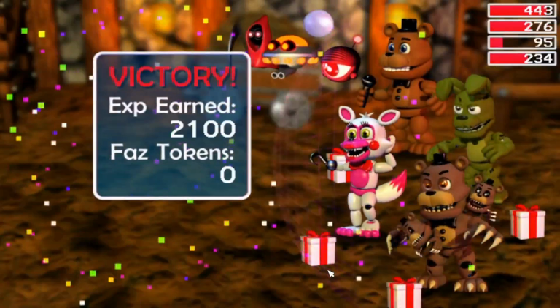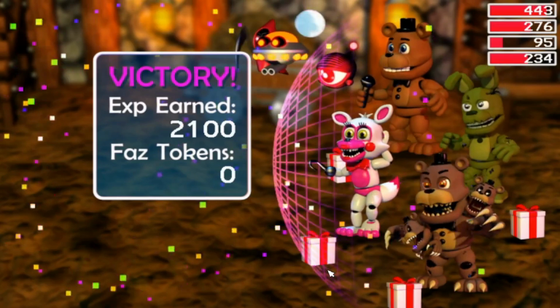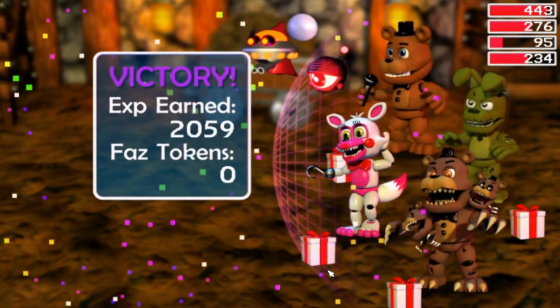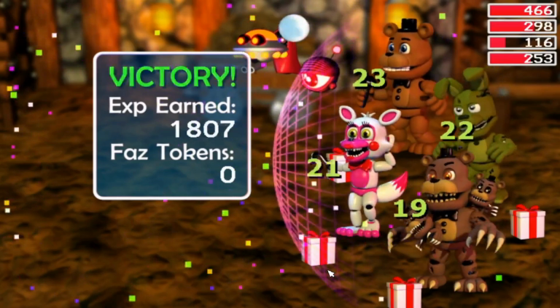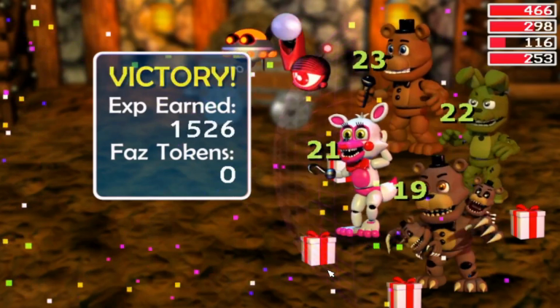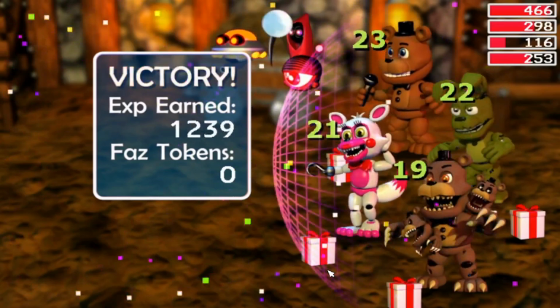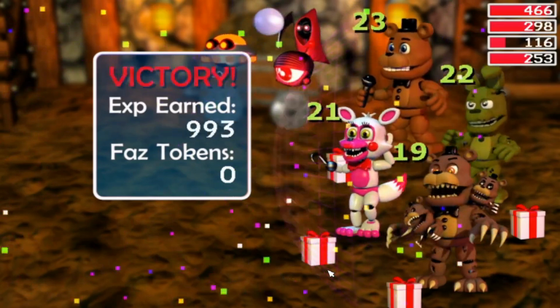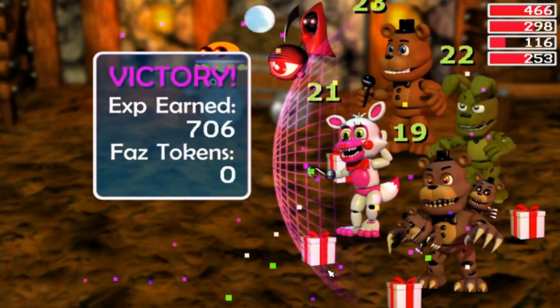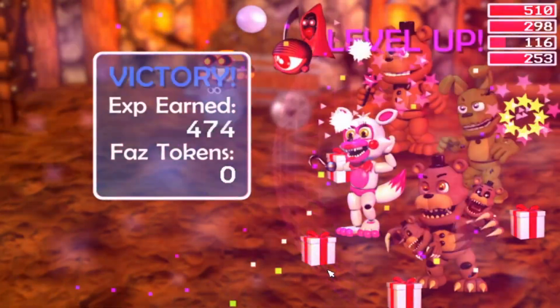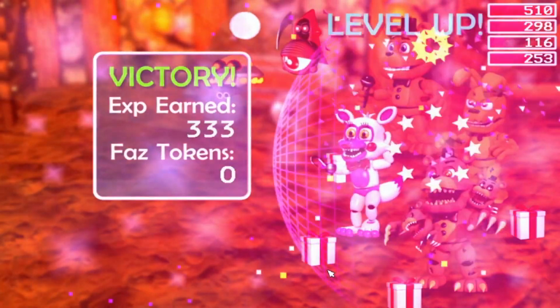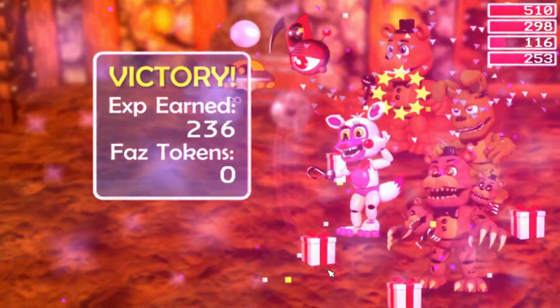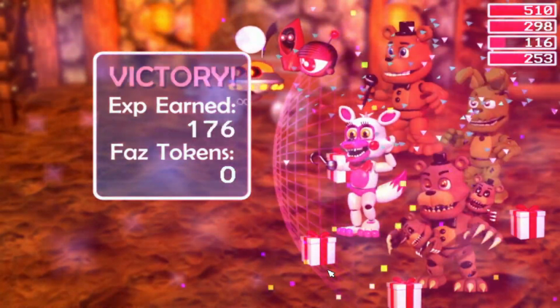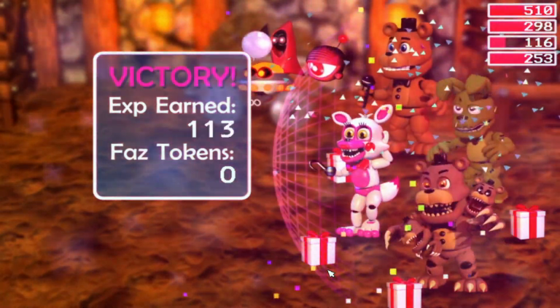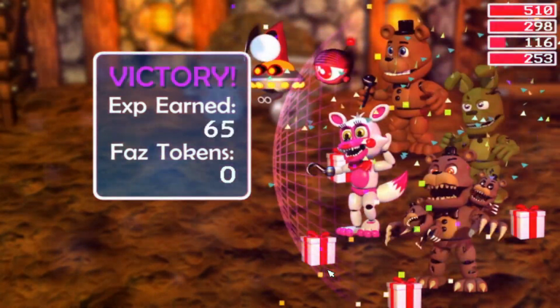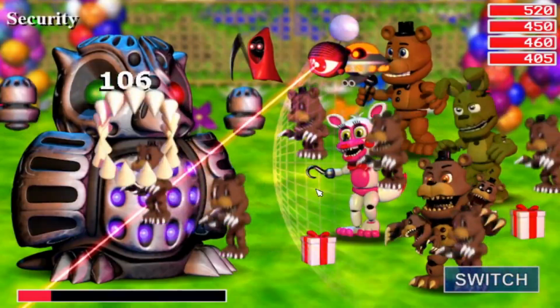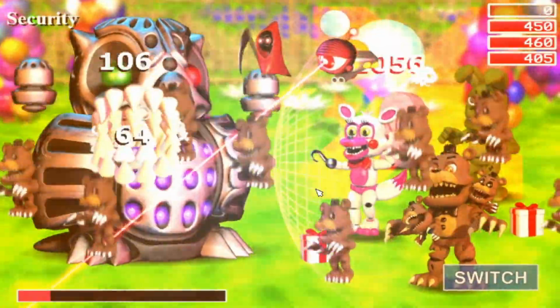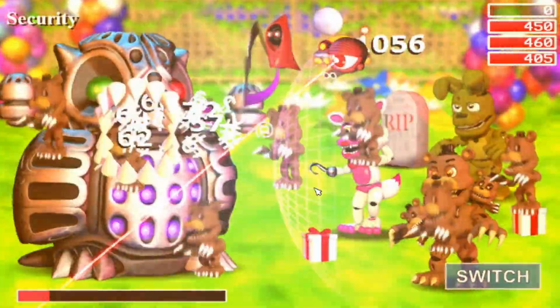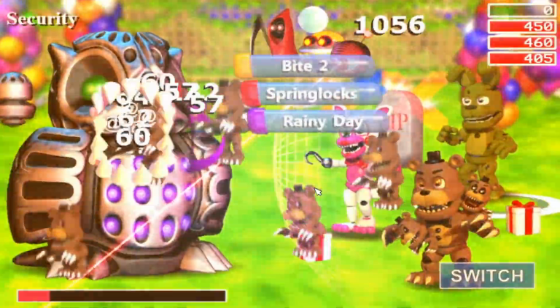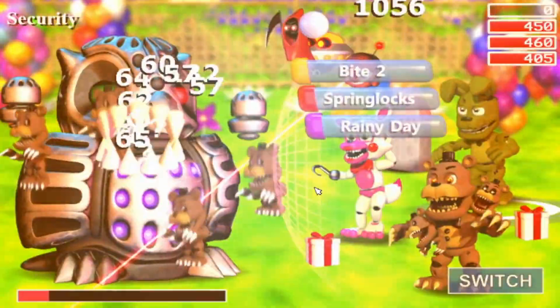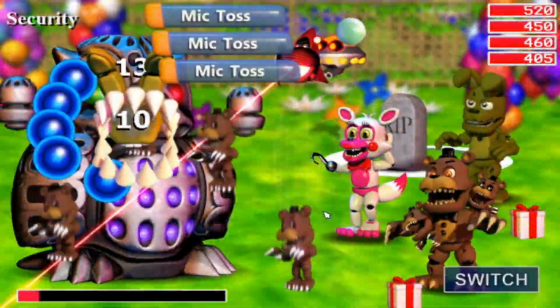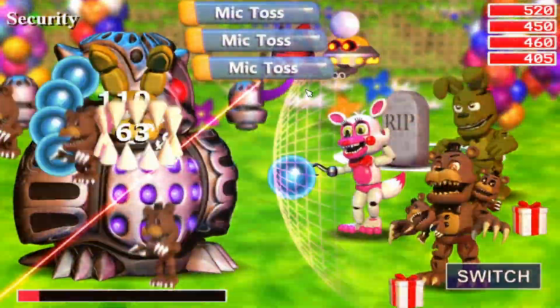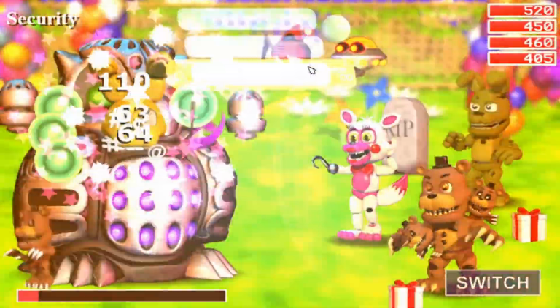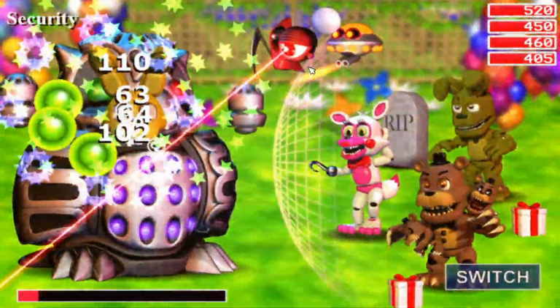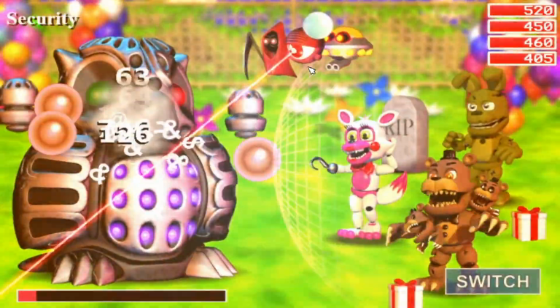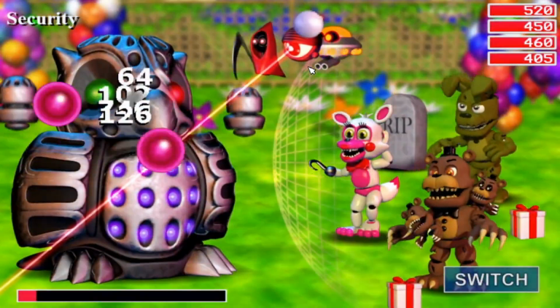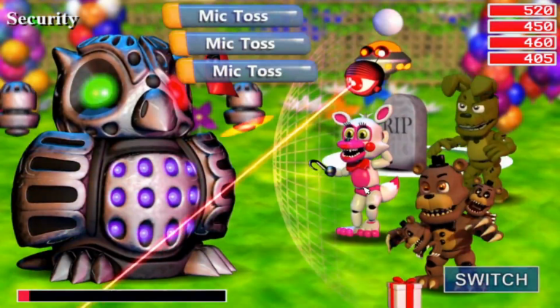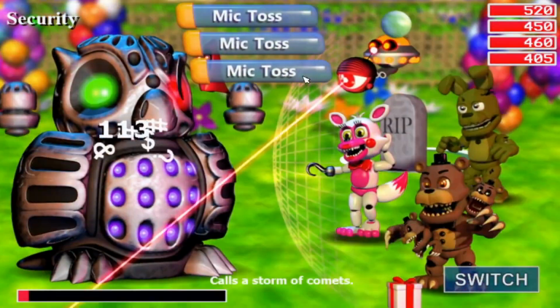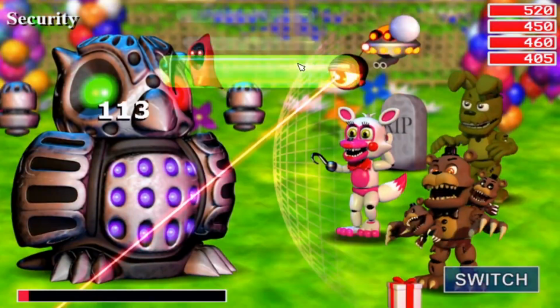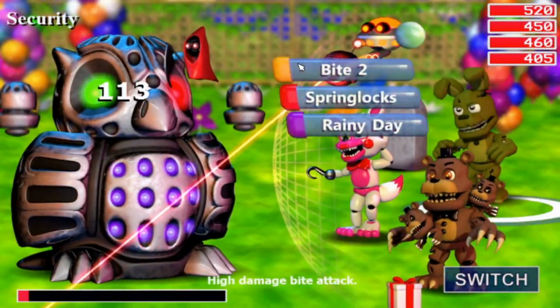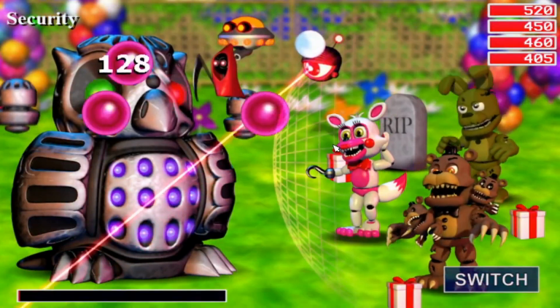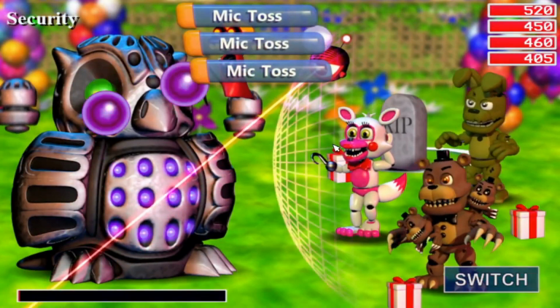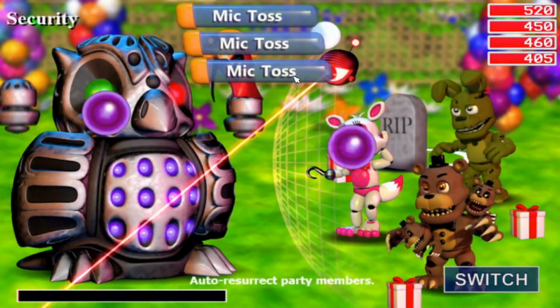These false characters will gain XP like regular characters, creating their own level and next entries. They can also be killed in battle, and if revived with a gift box, will continue to fight as a tombstone rather than Freddy.